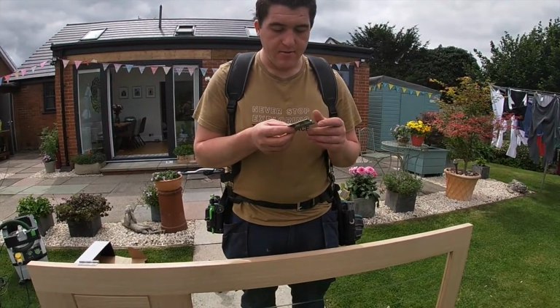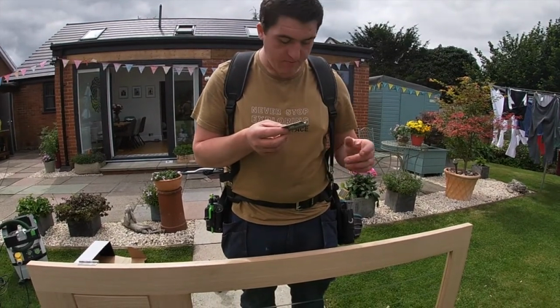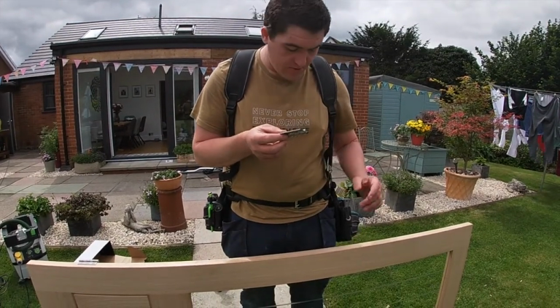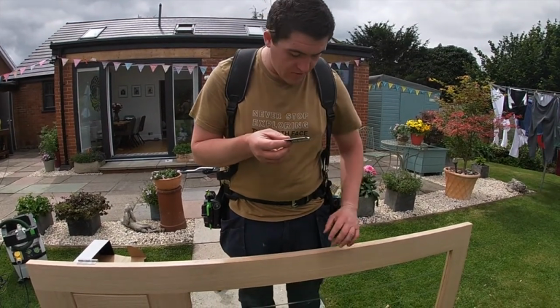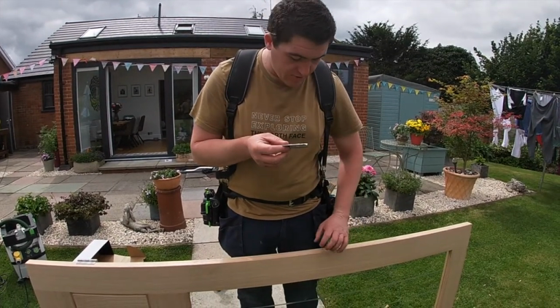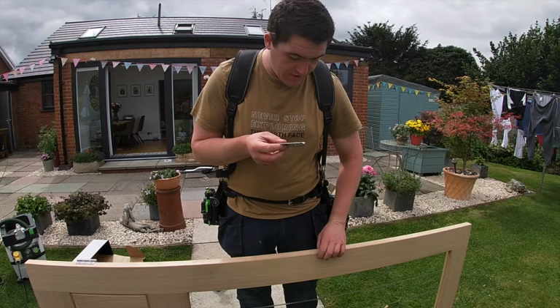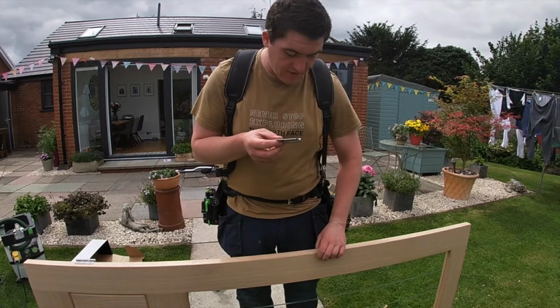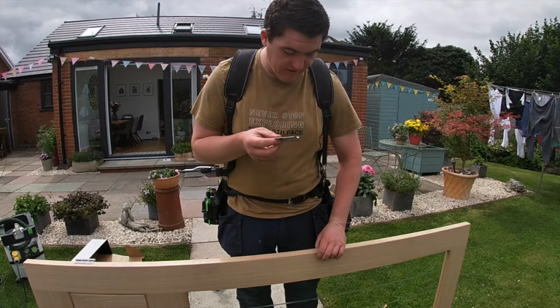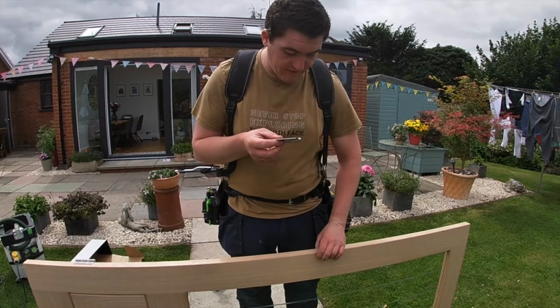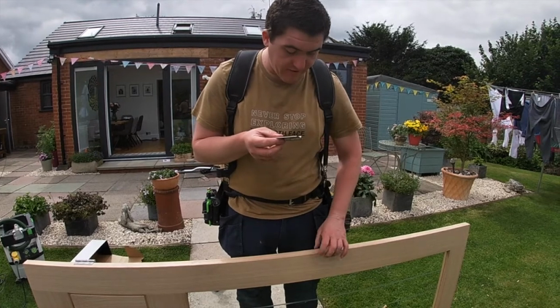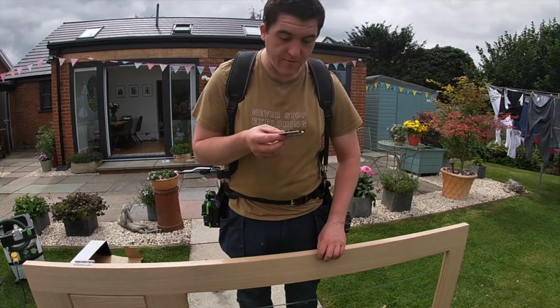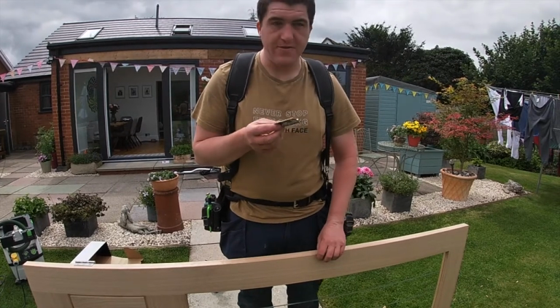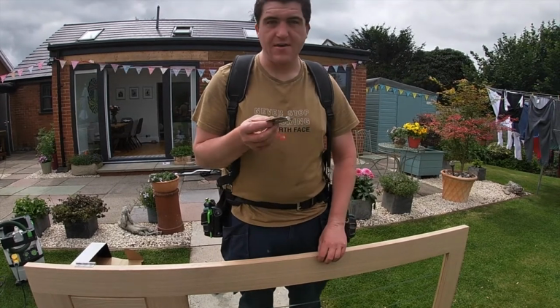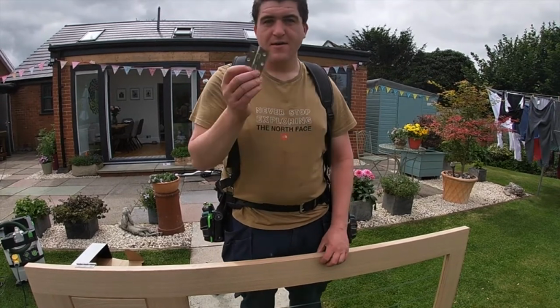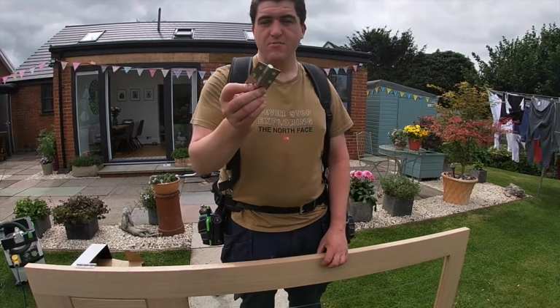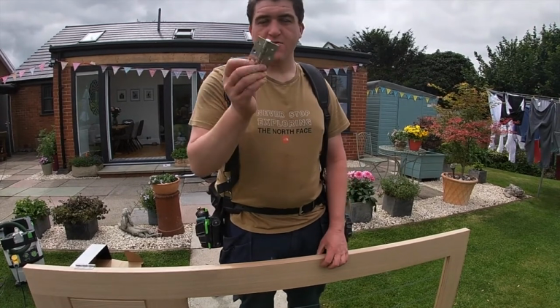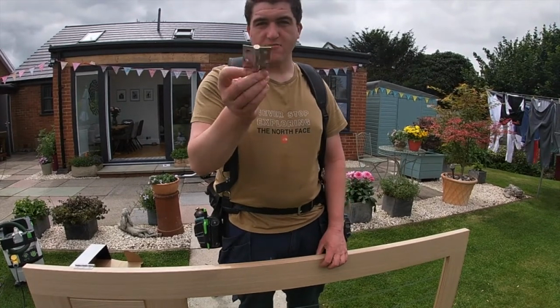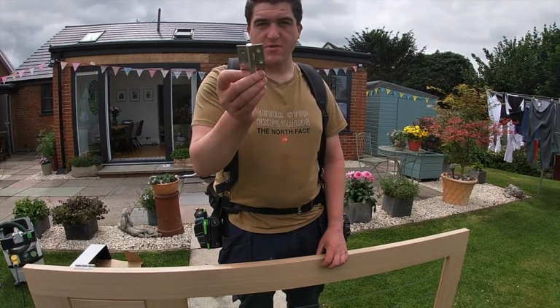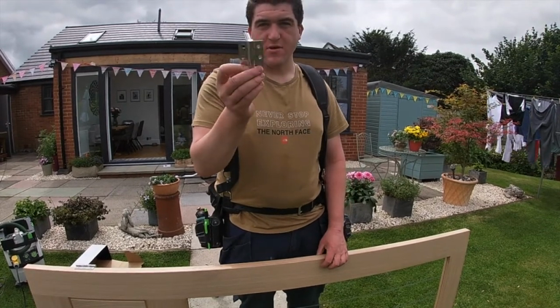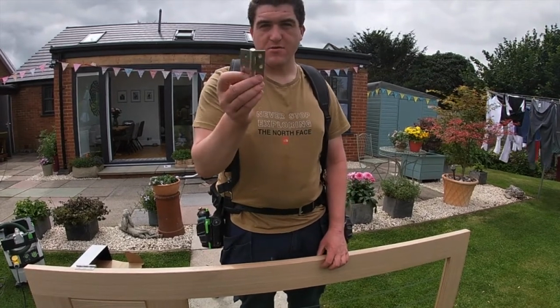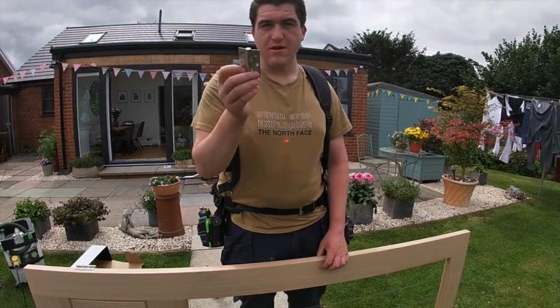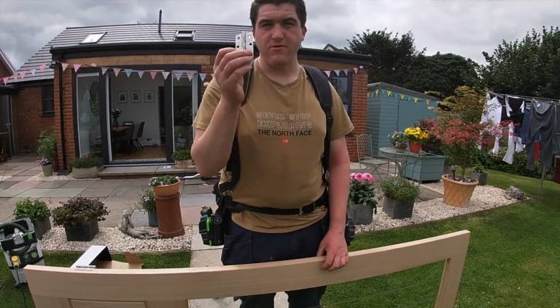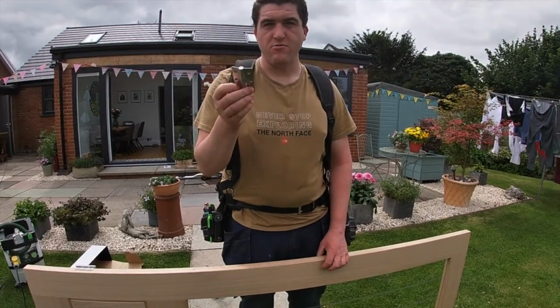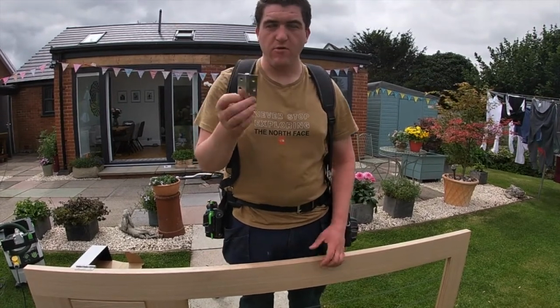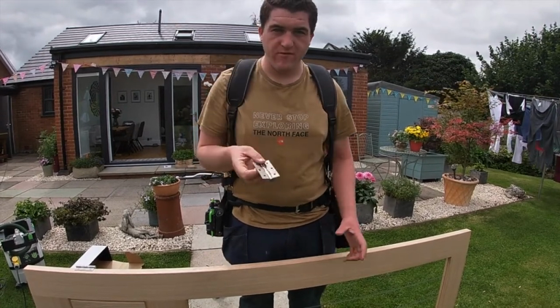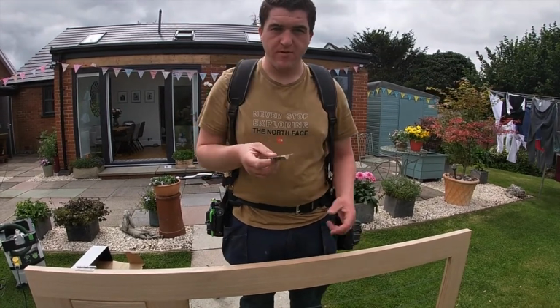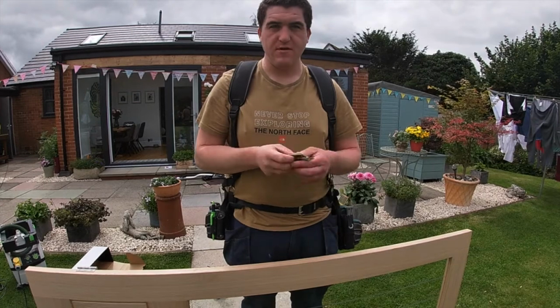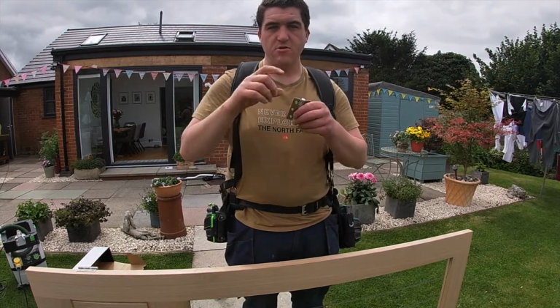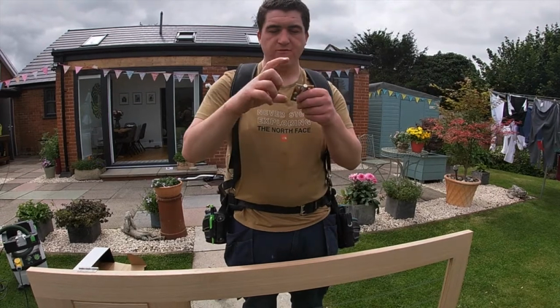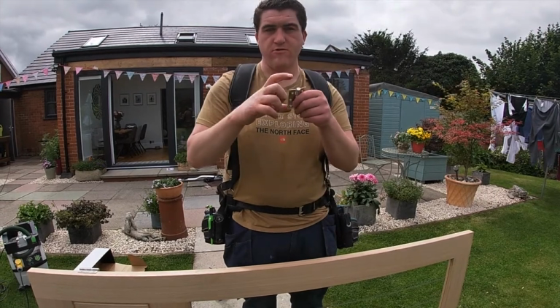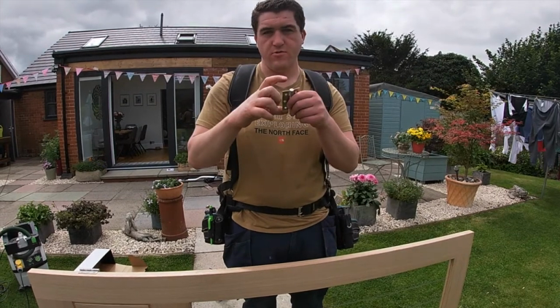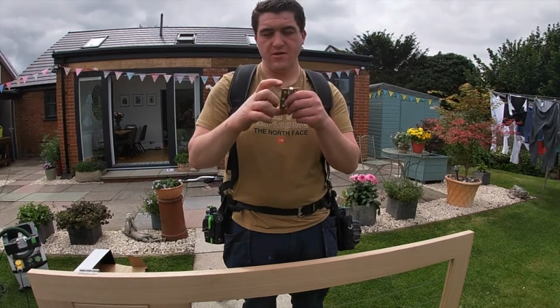Because the doors are only 34mm thick we're using a 3 inch butt hinge. If the doors were 44mm thick we'd use a 4 inch butt hinge.